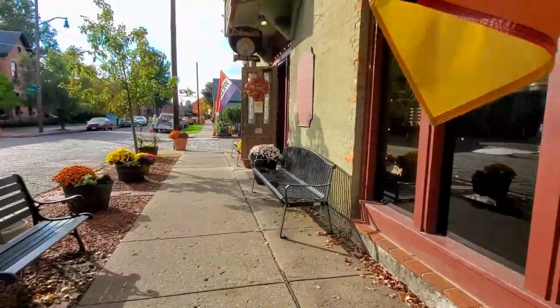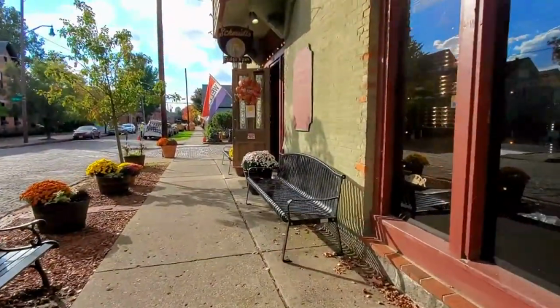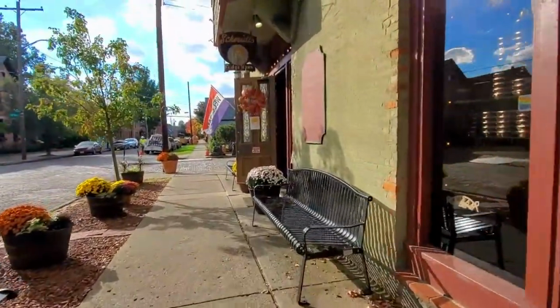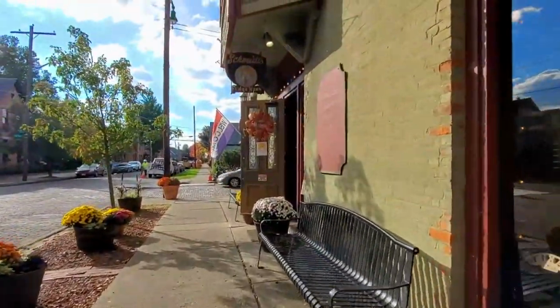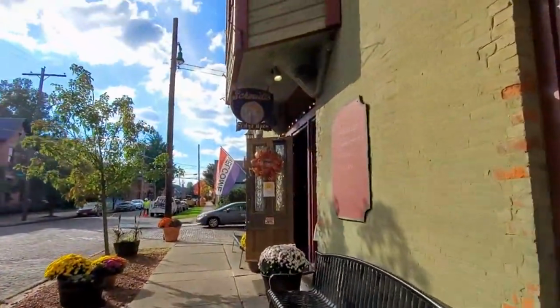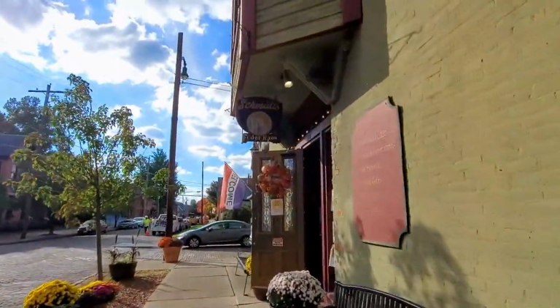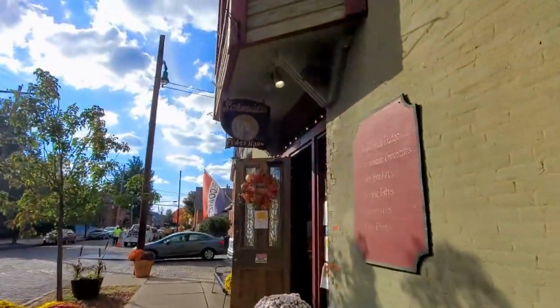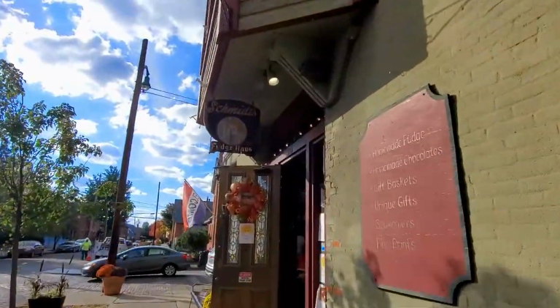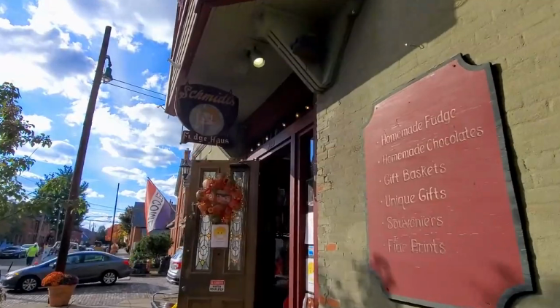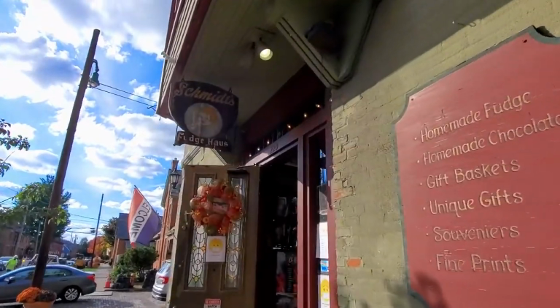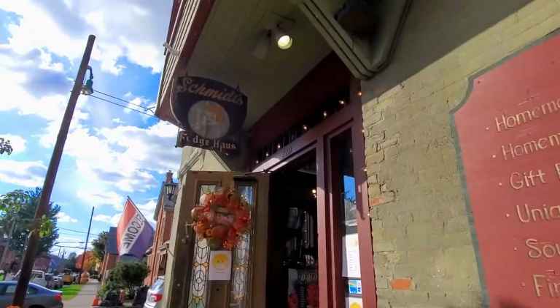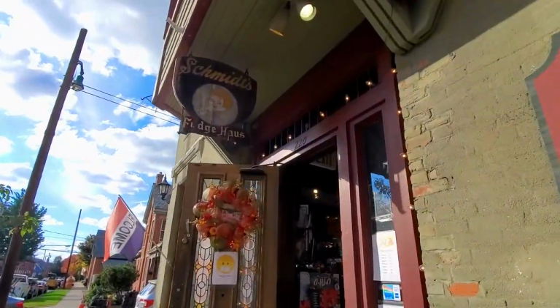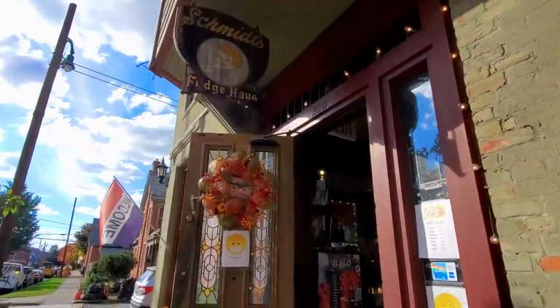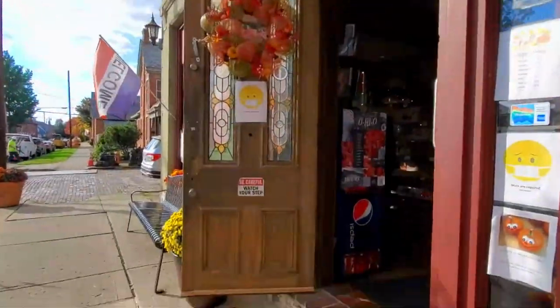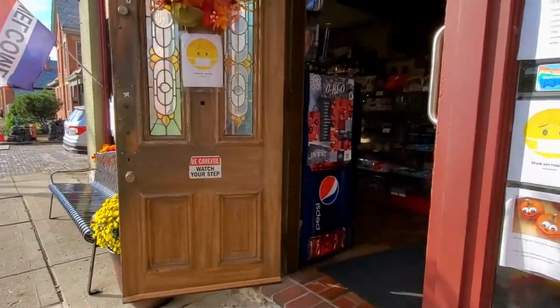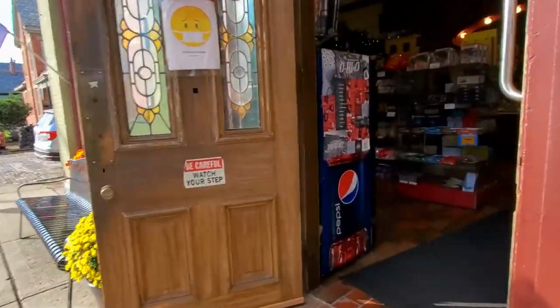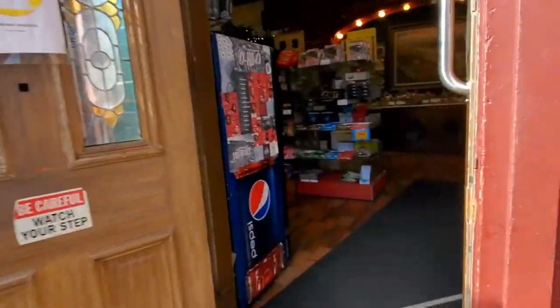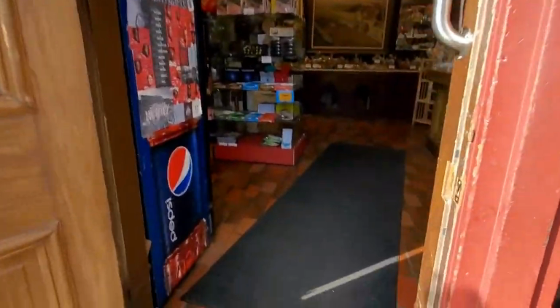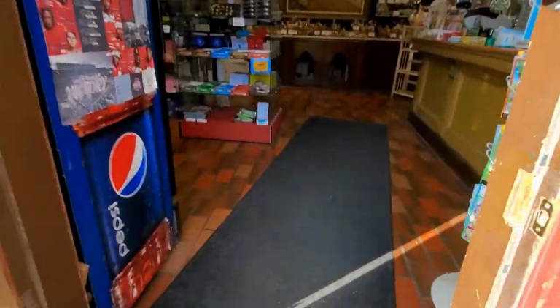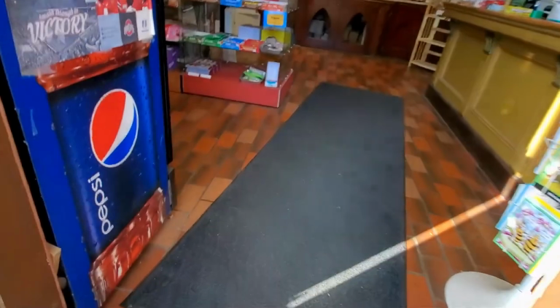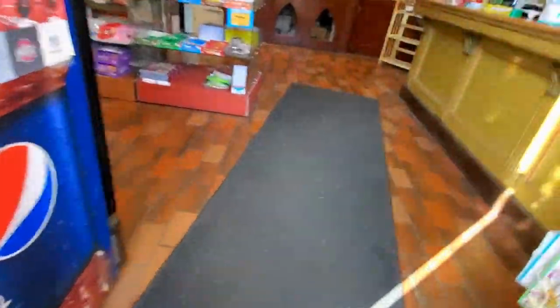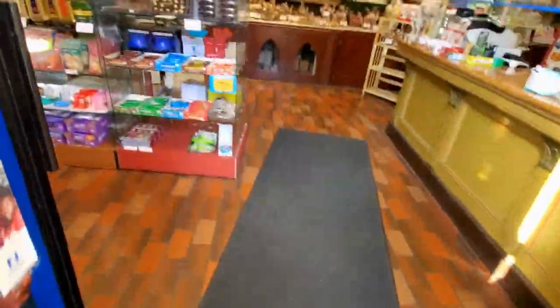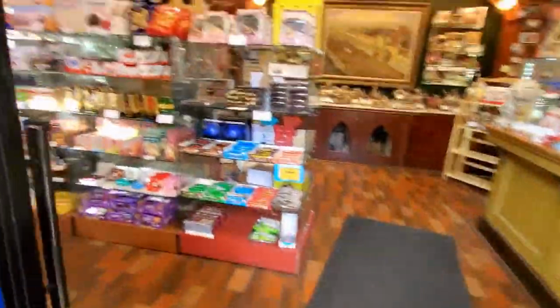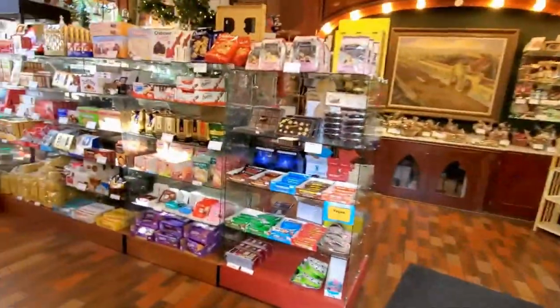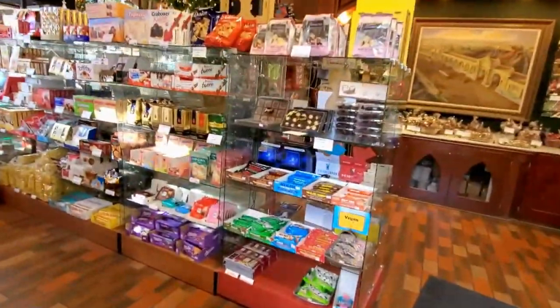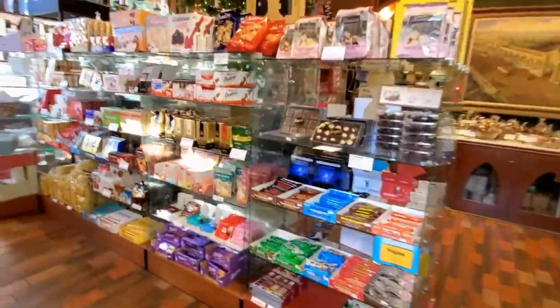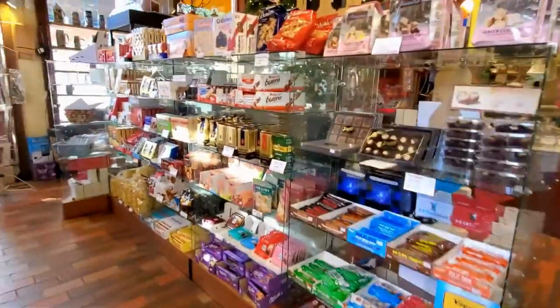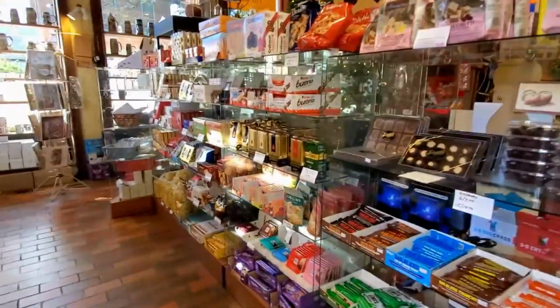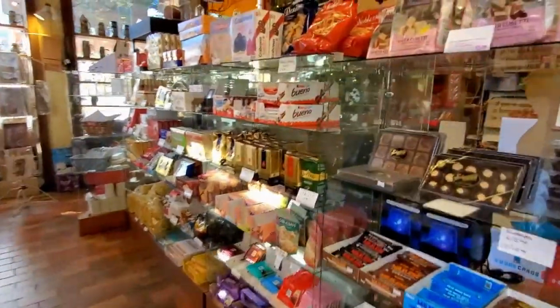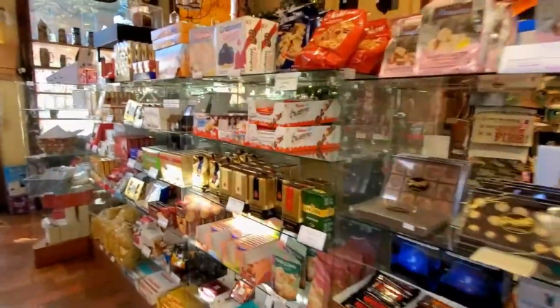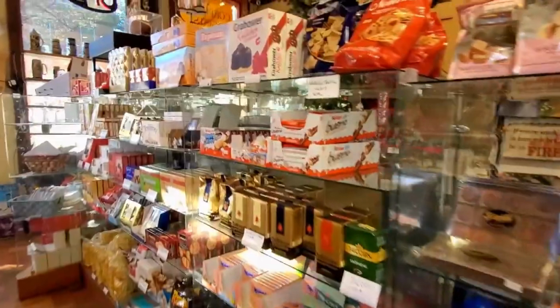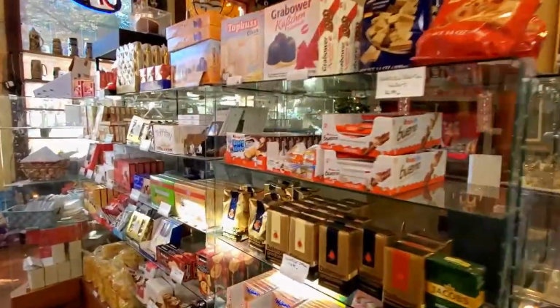Now we are headed across the street over to Schmitt's Fudge House. Smells good in here!